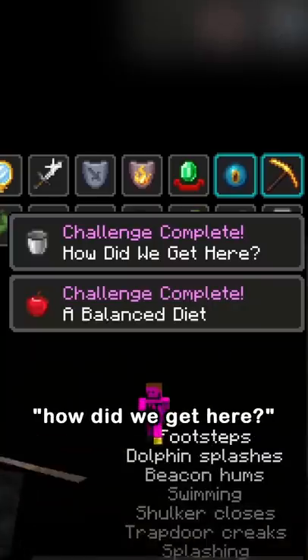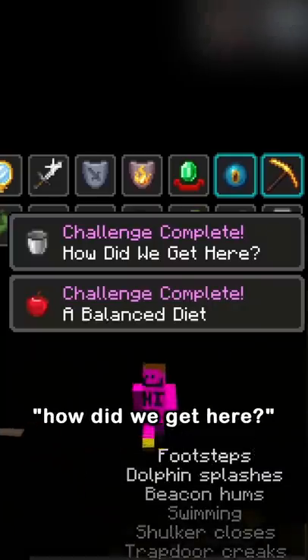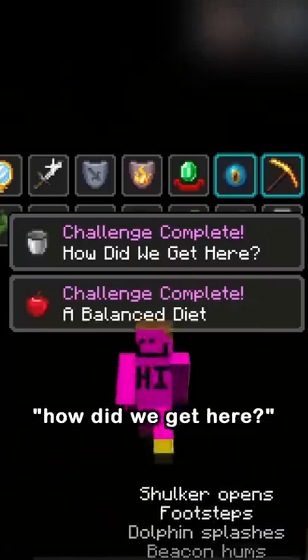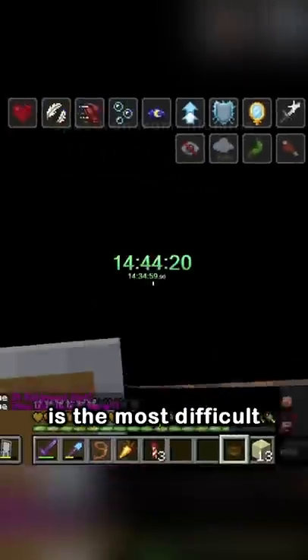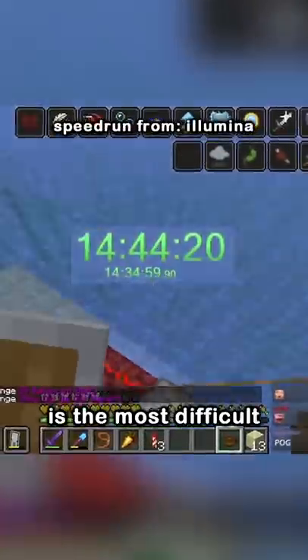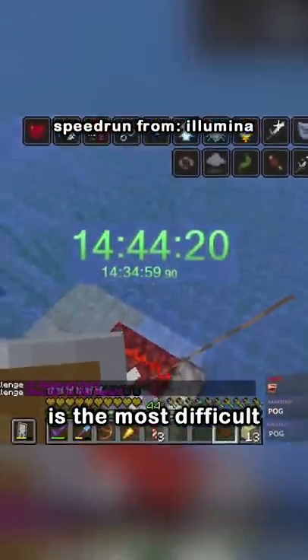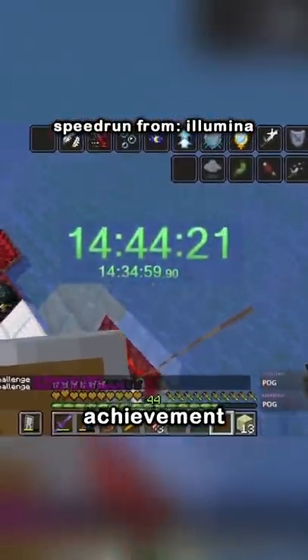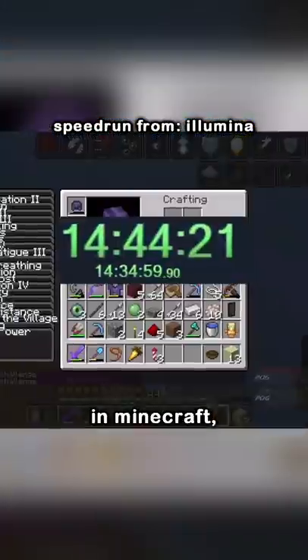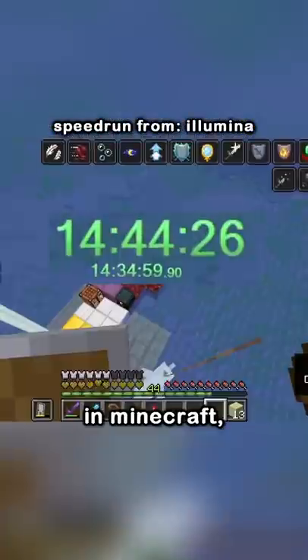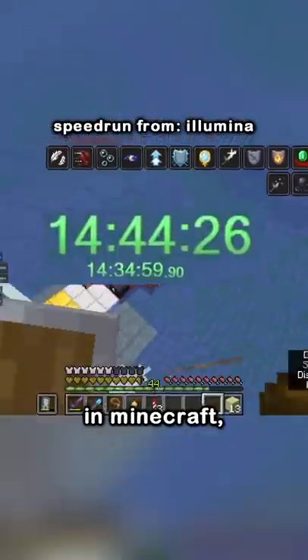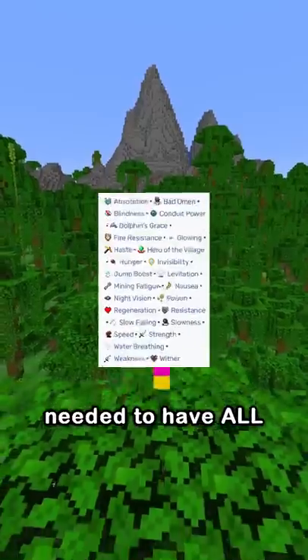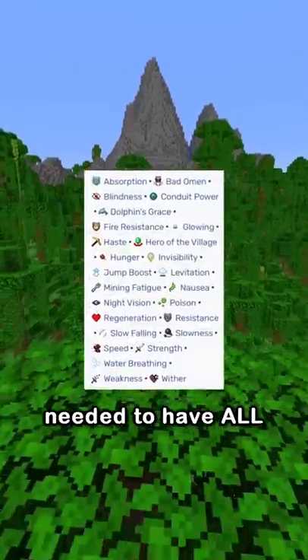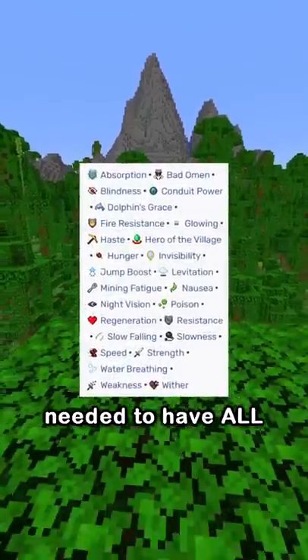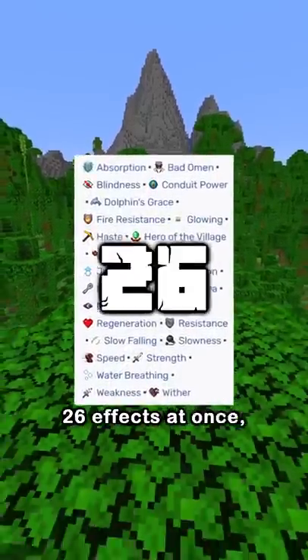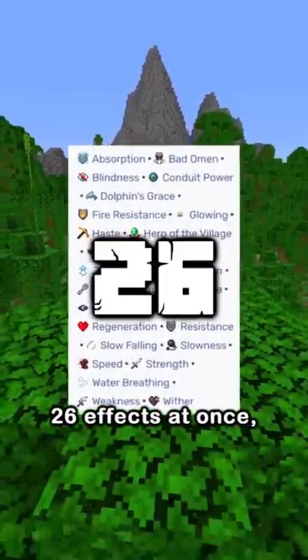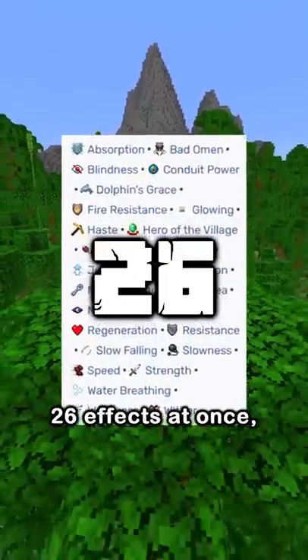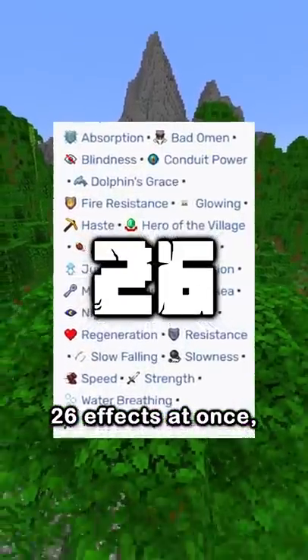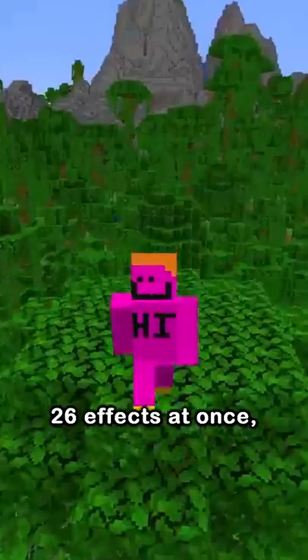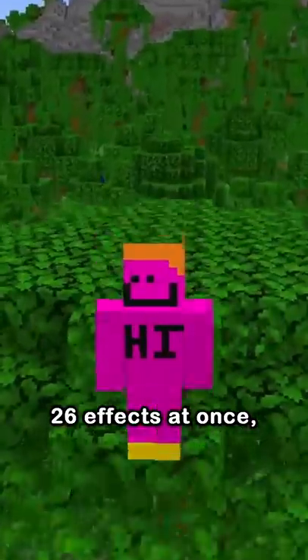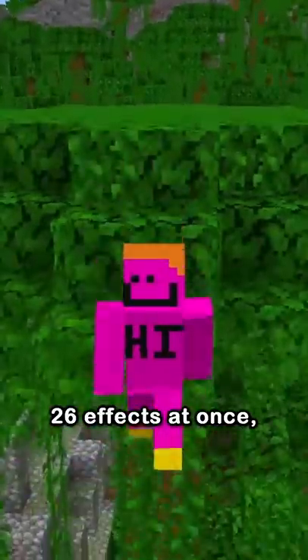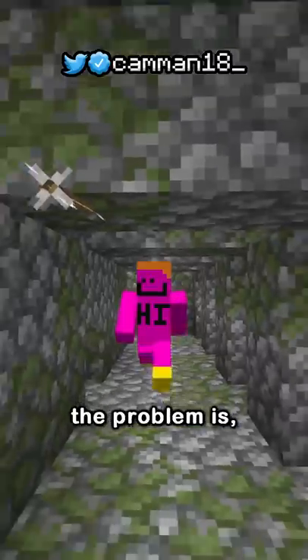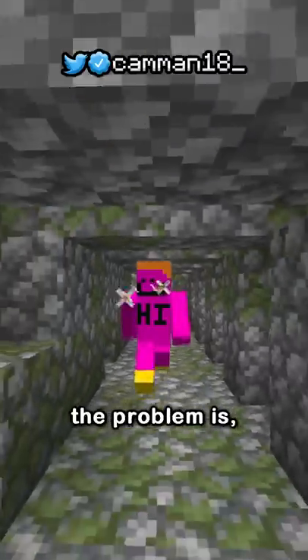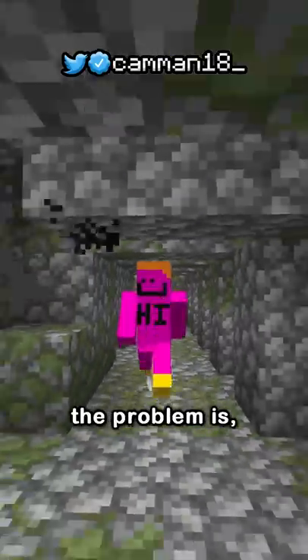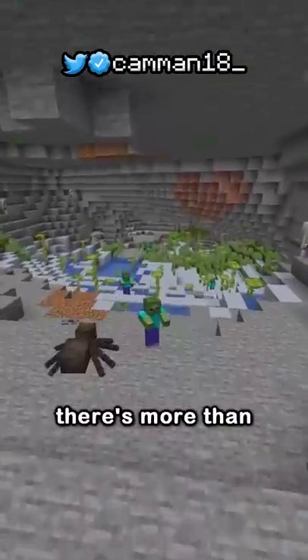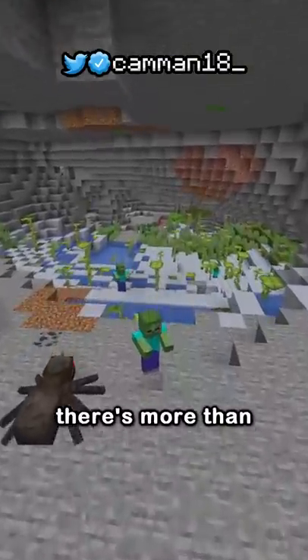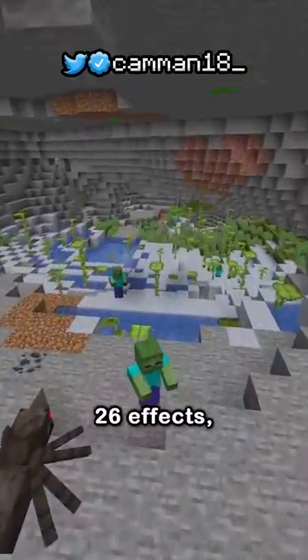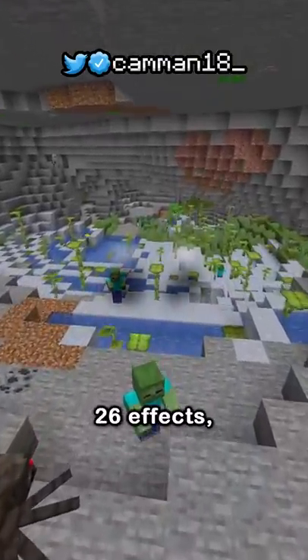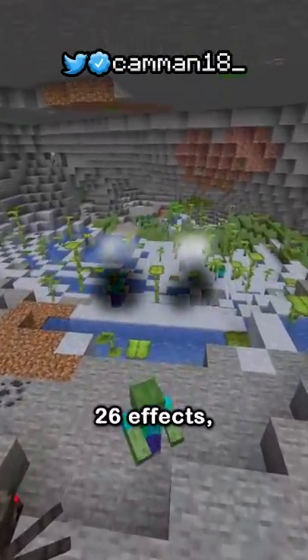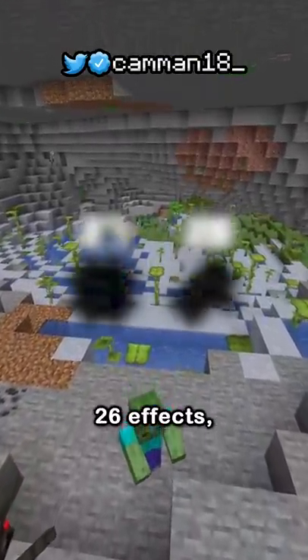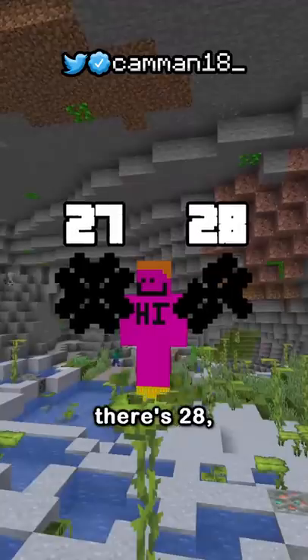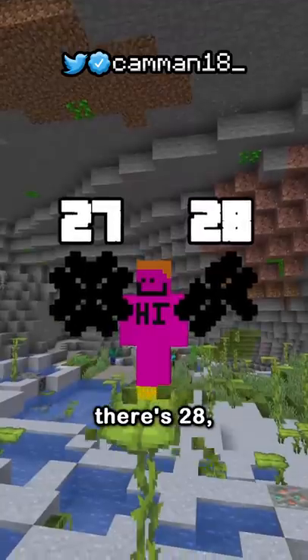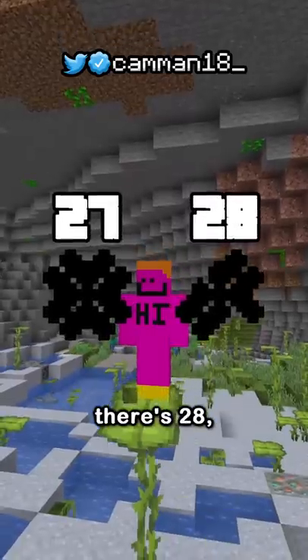How did we get here is the most difficult achievement in Minecraft, needing to have all 26 effects at once. The problem is there's more than 26 effects — there's 28.